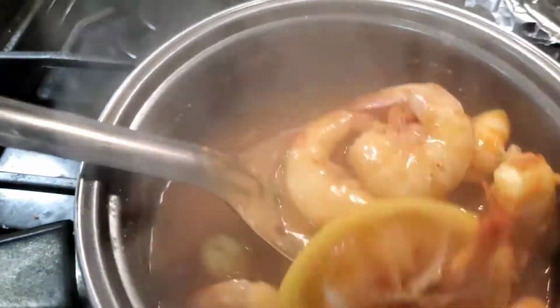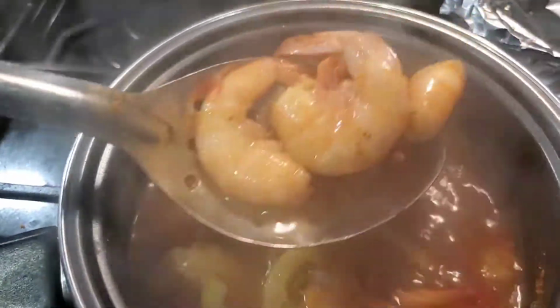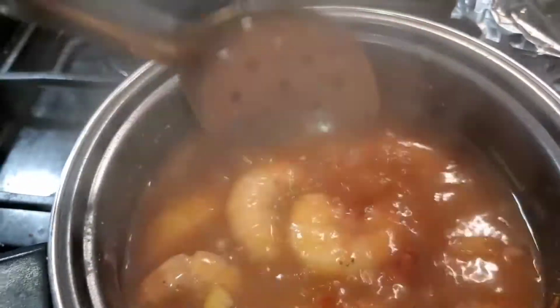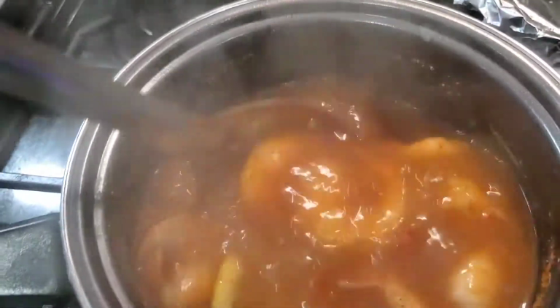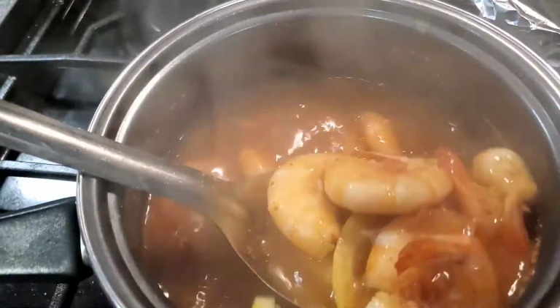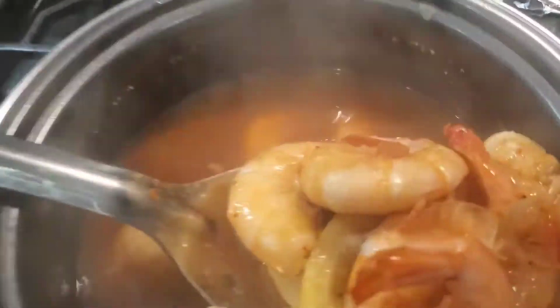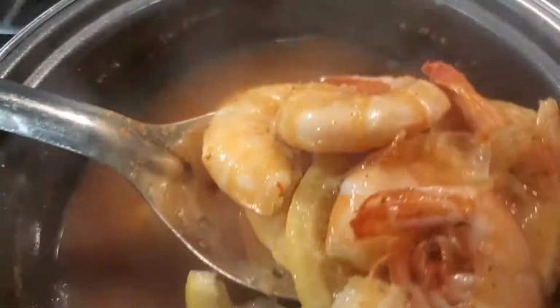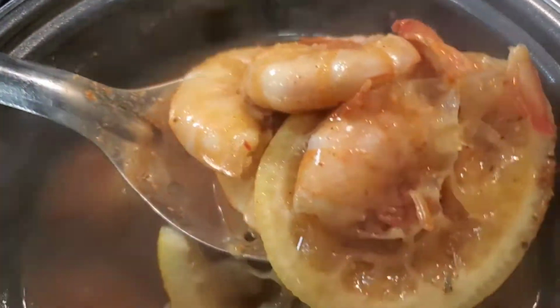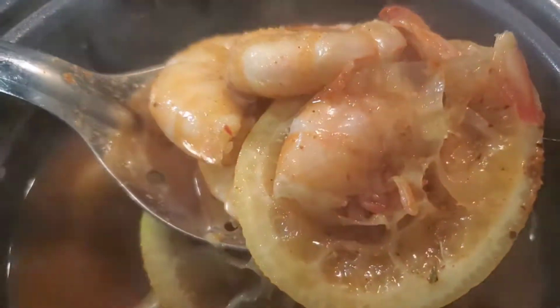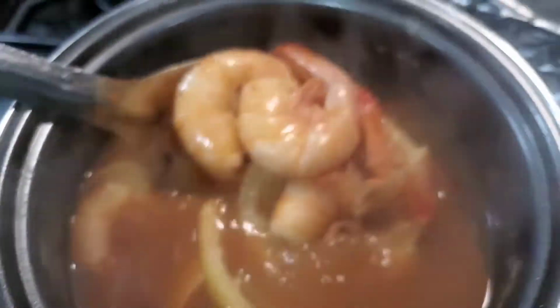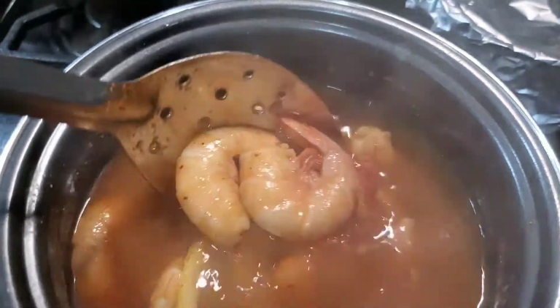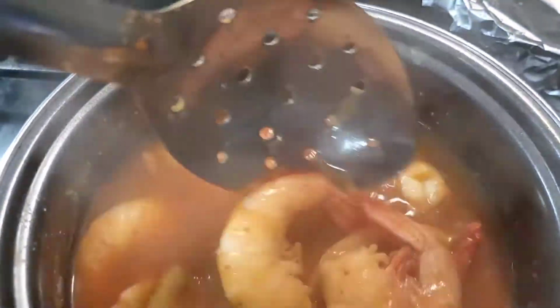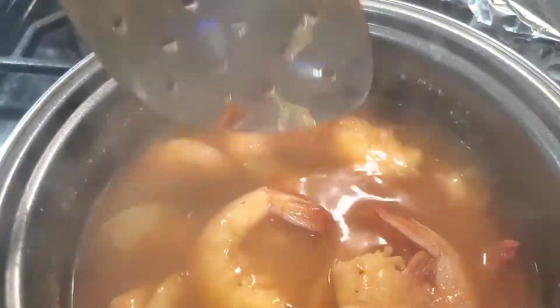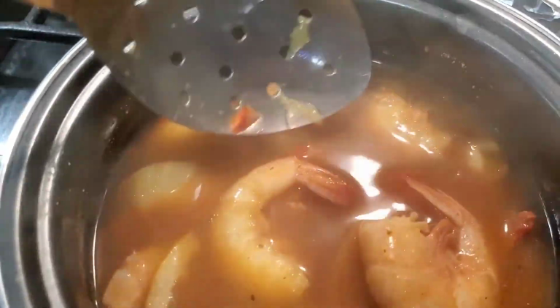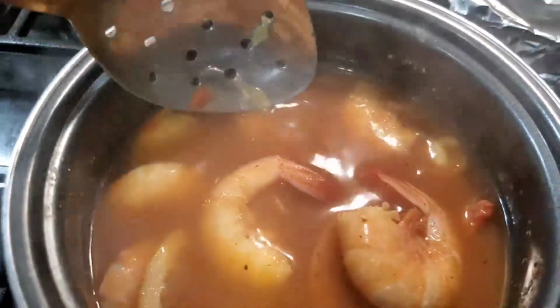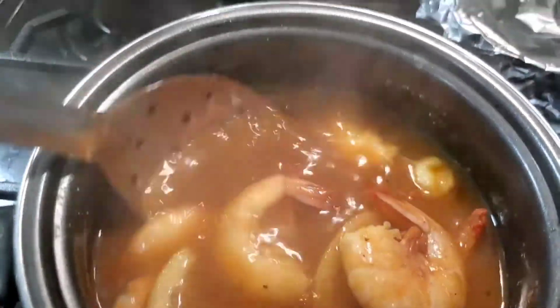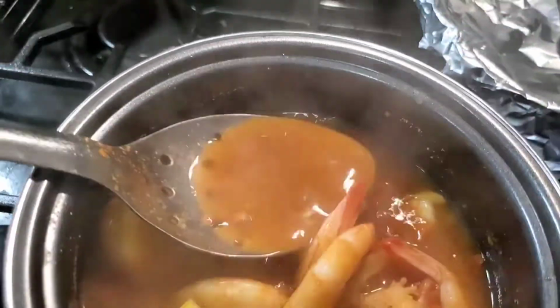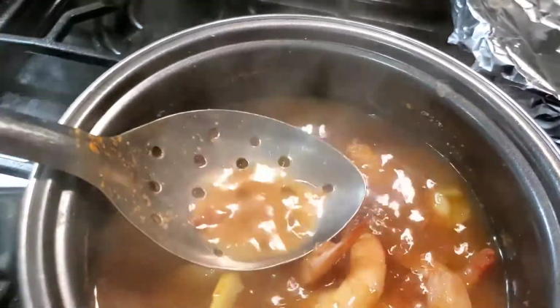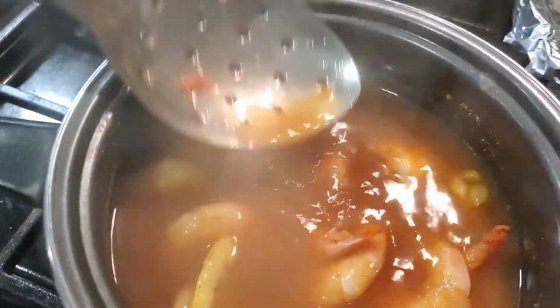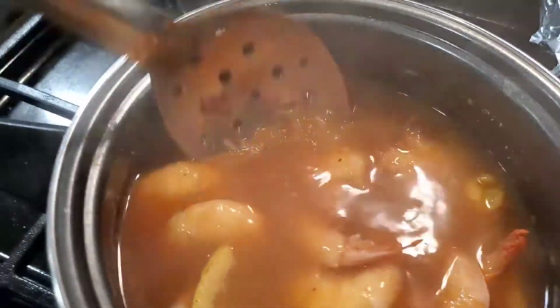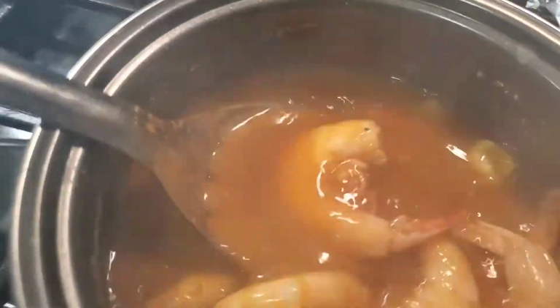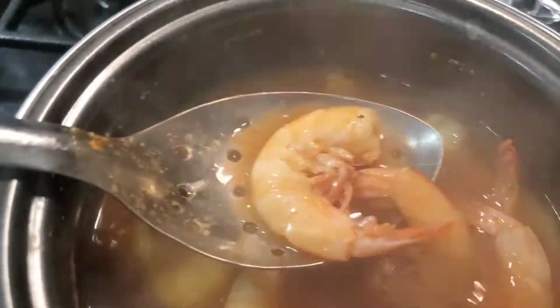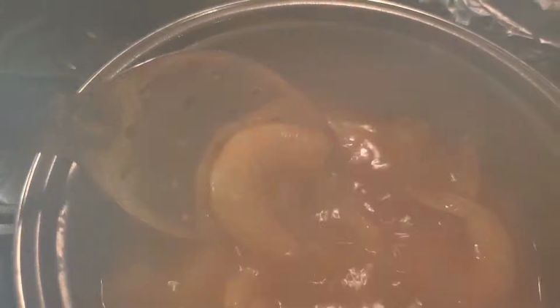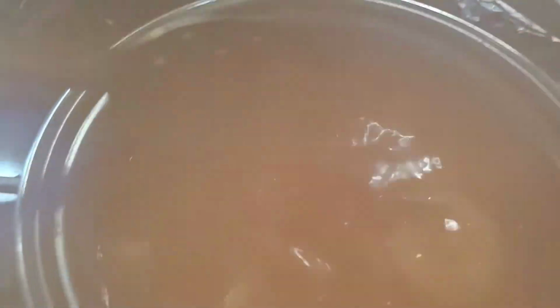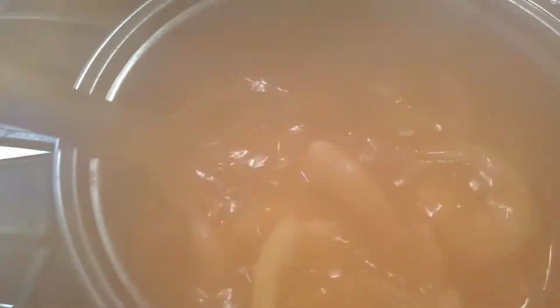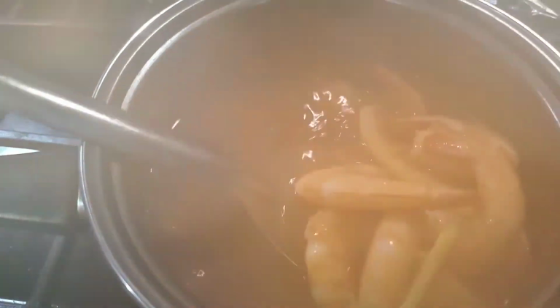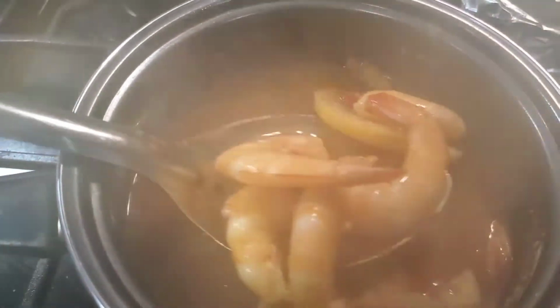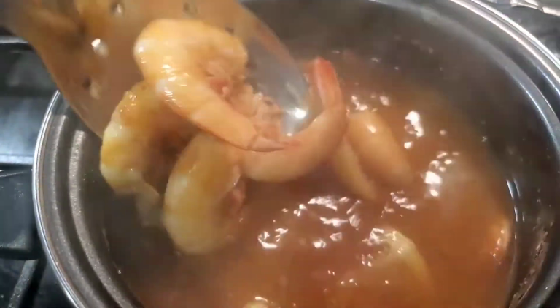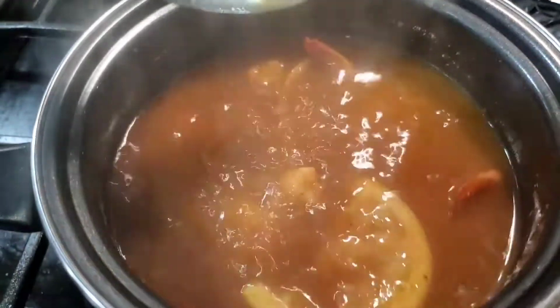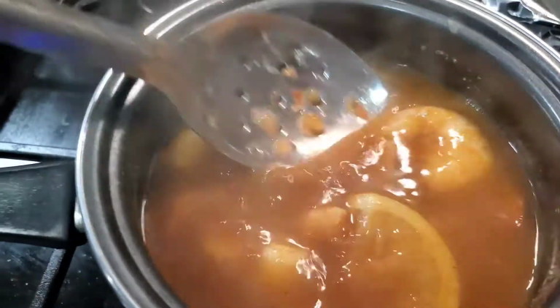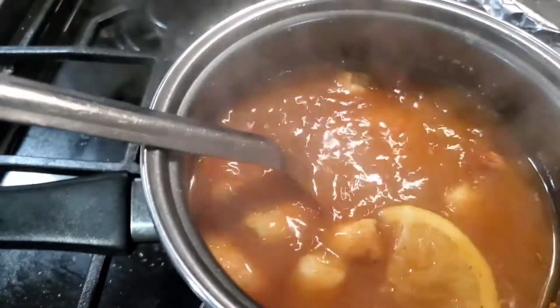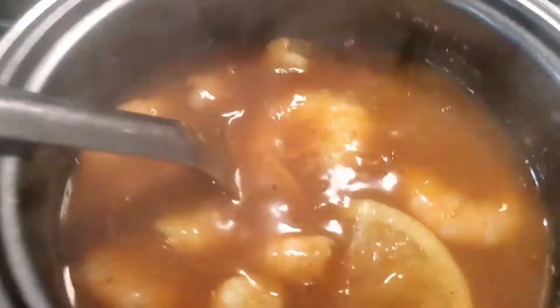We're just cooking up some fantastic shrimps here. Got some lemon off in there, some Kosher Seasons, some Tony Chachere's, and some 50-50 redfish blend up in there.